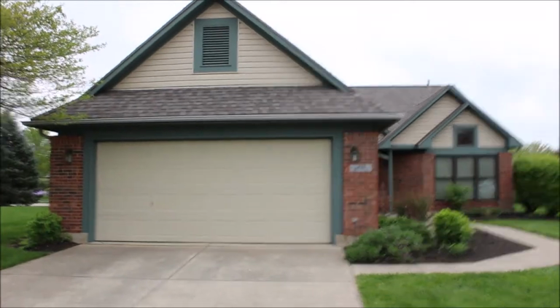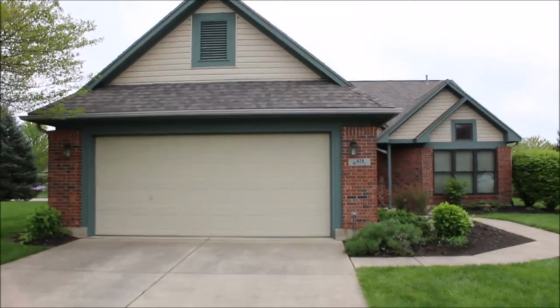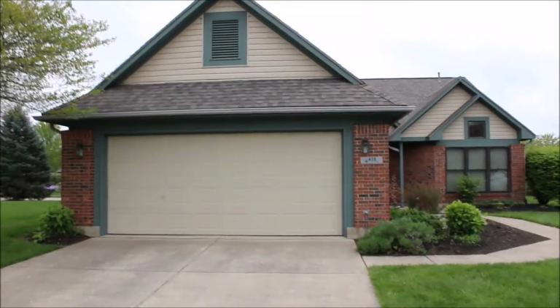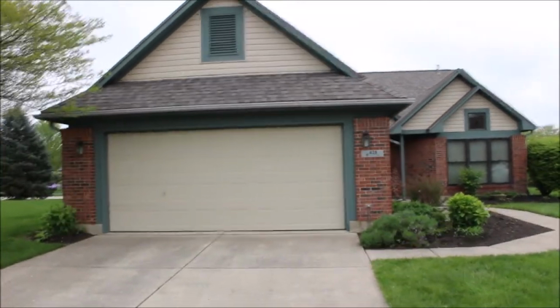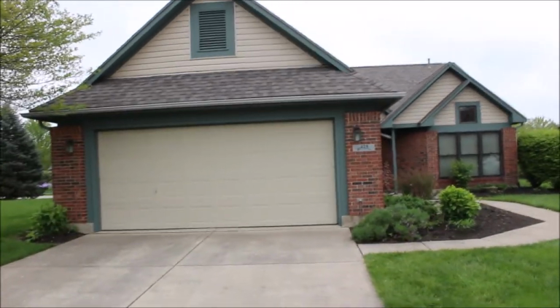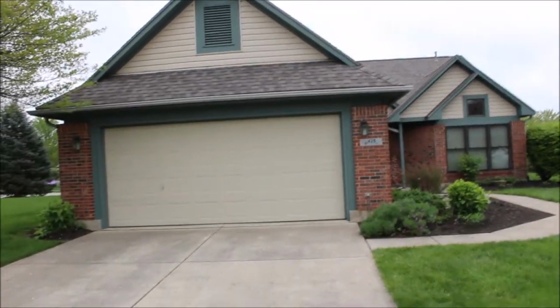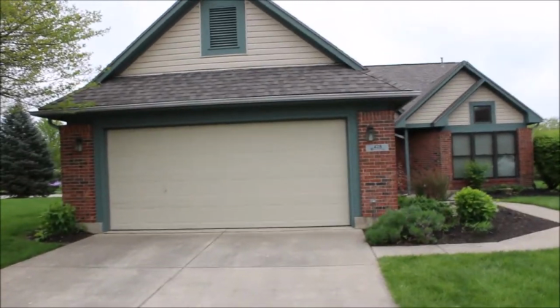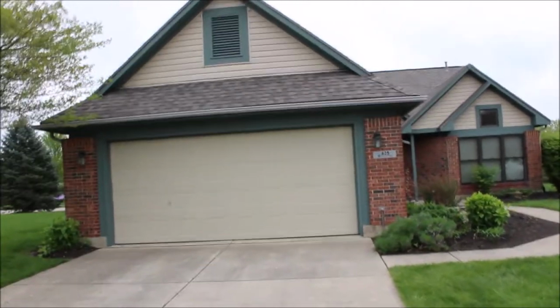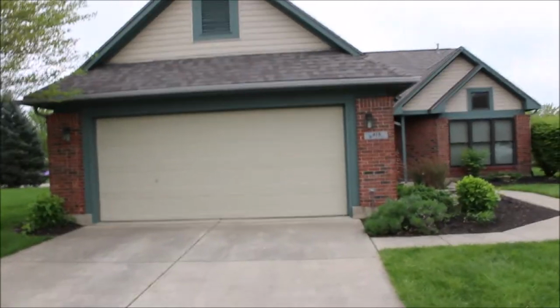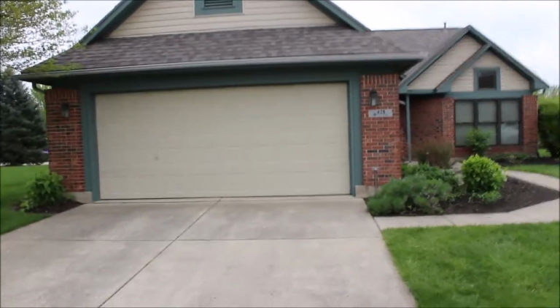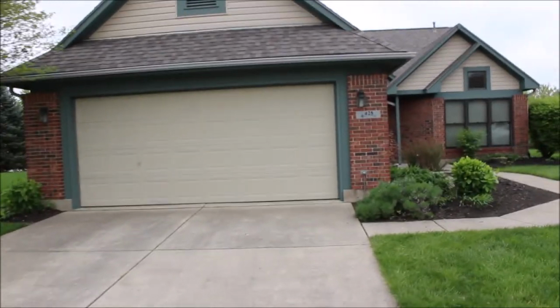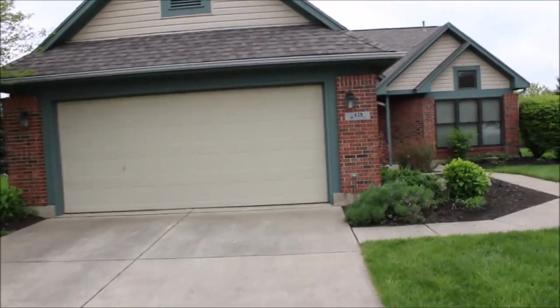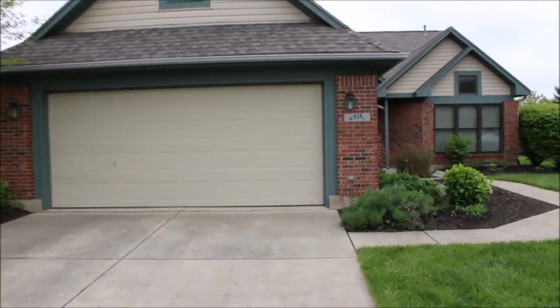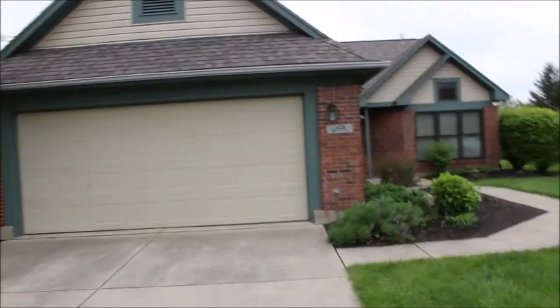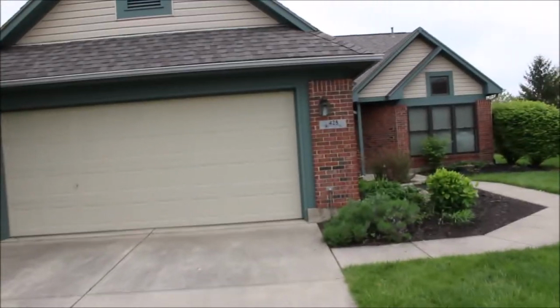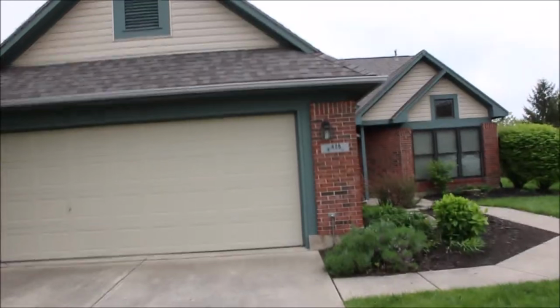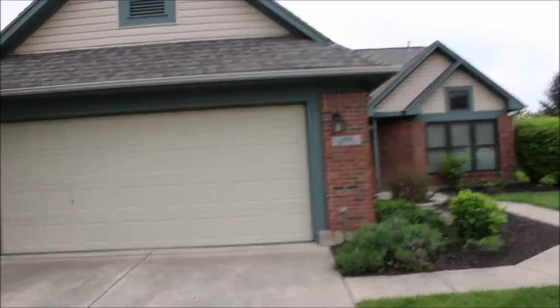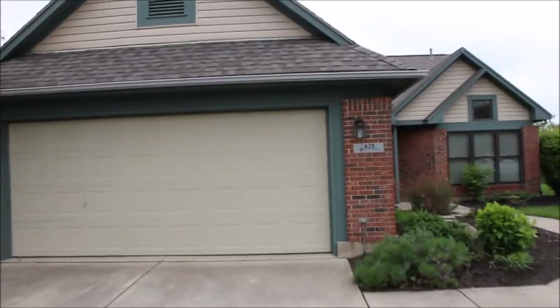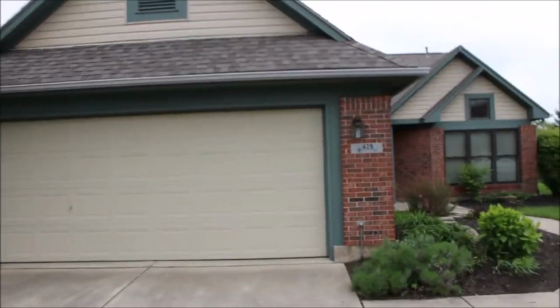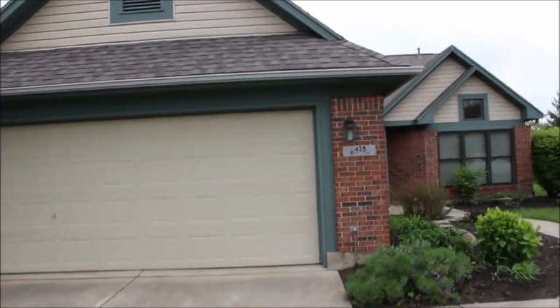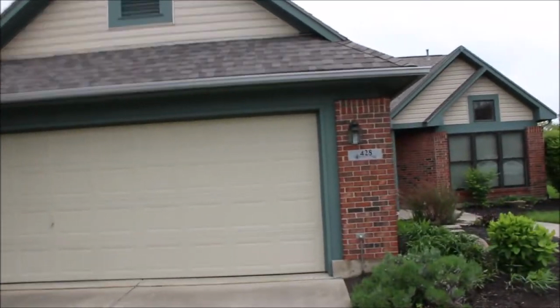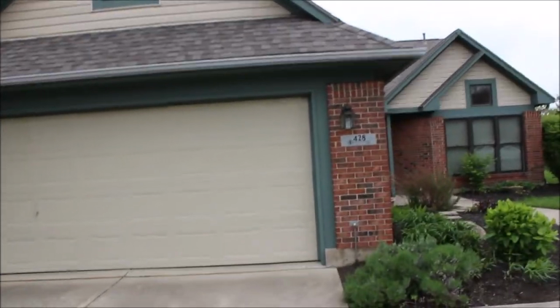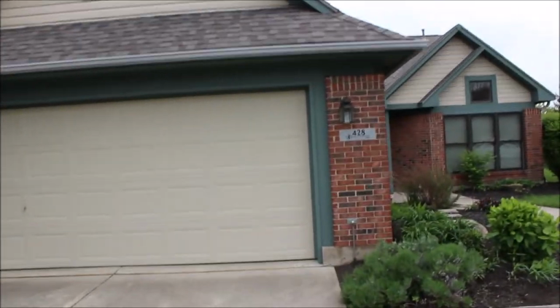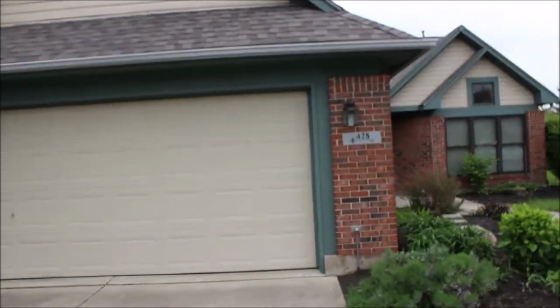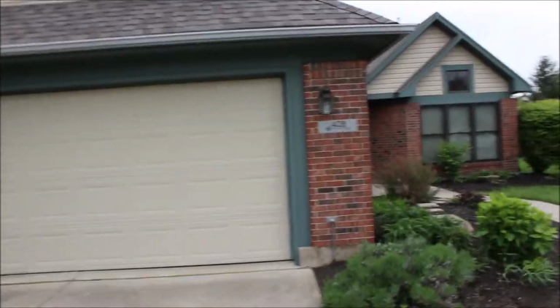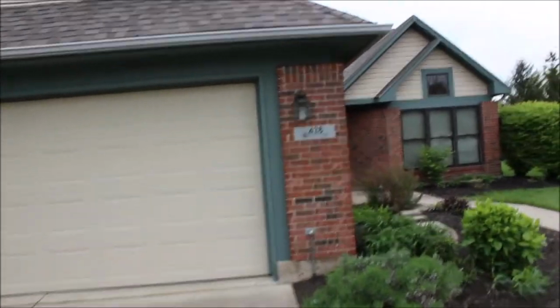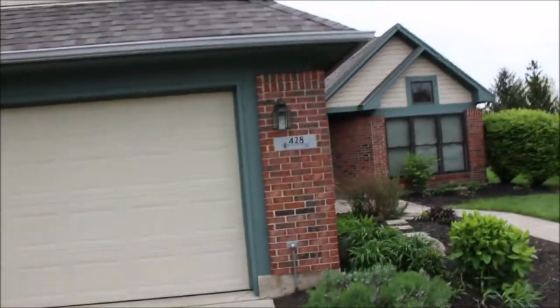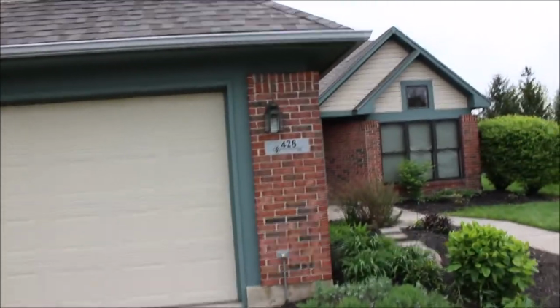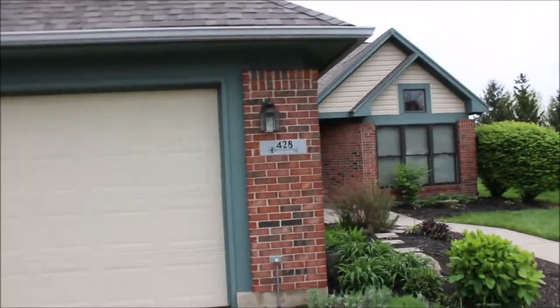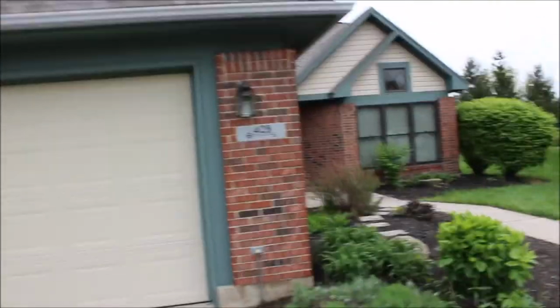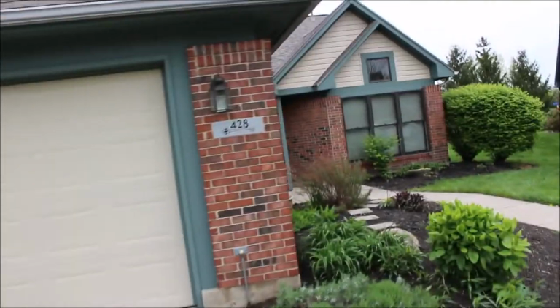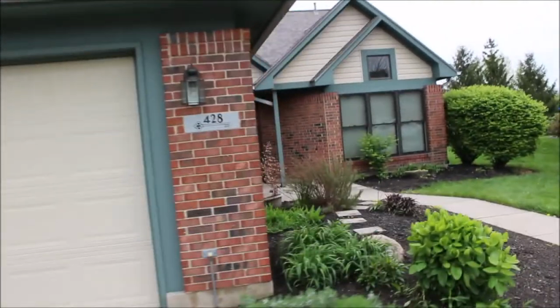Hello and welcome to 428 Craftsbury Court here in Beaver Creek Township. This is a gorgeous 1,700 square foot two bedroom, two full bath home.